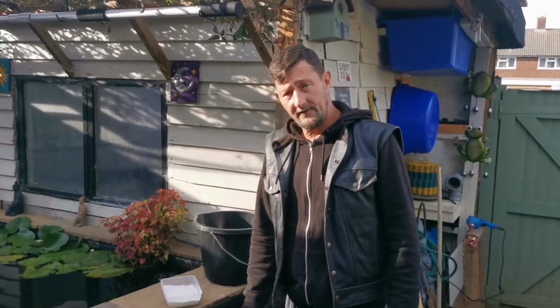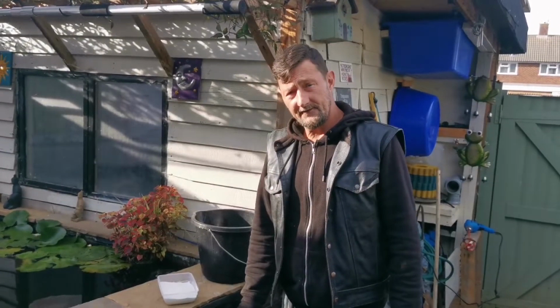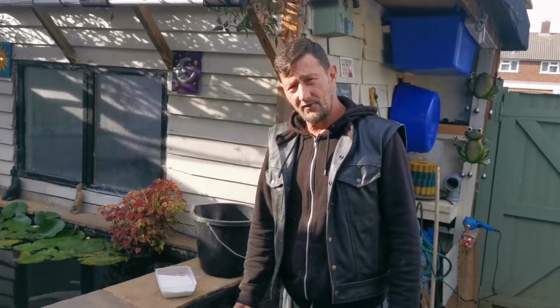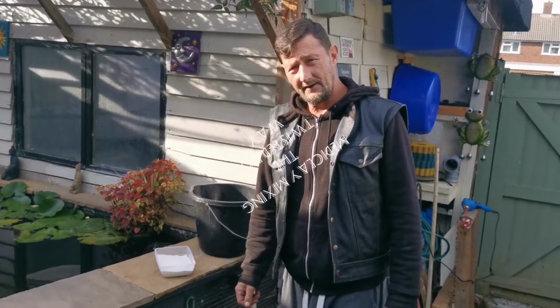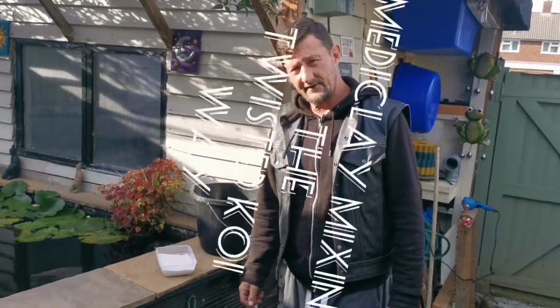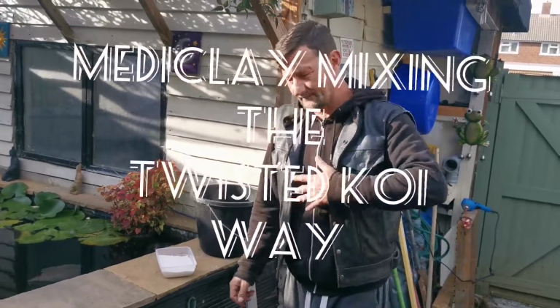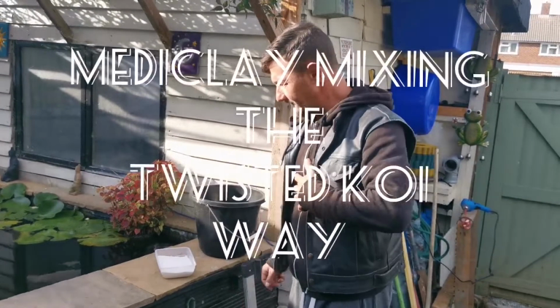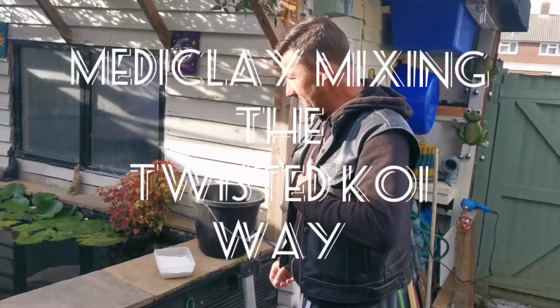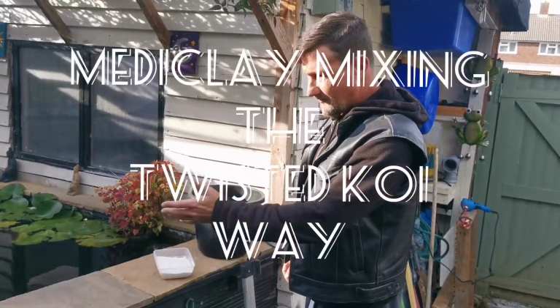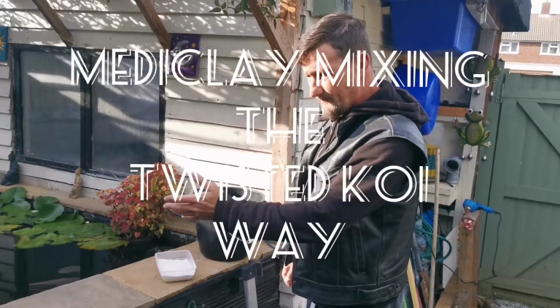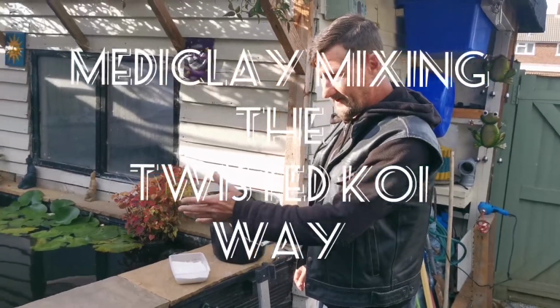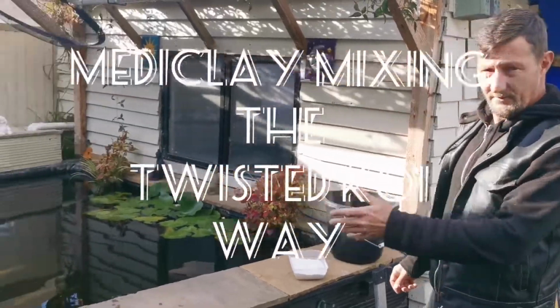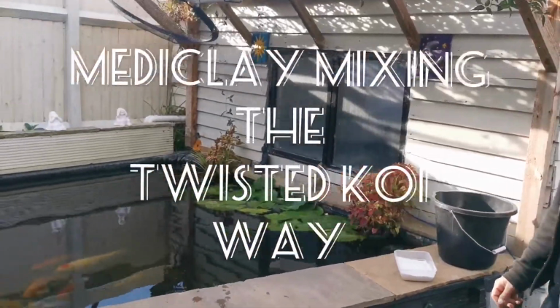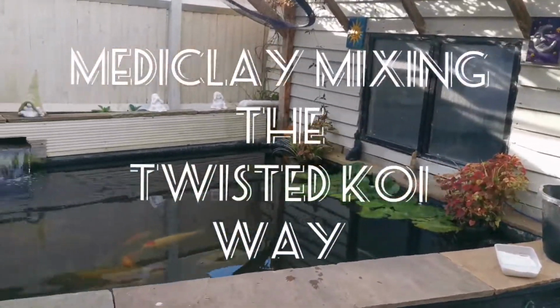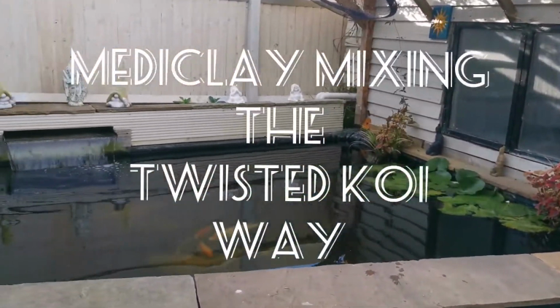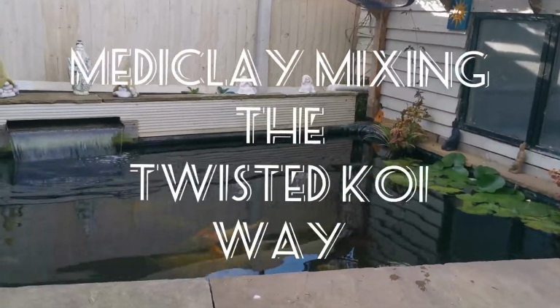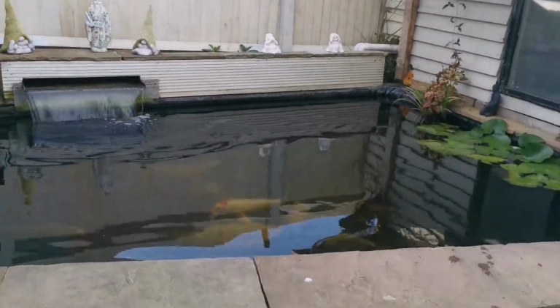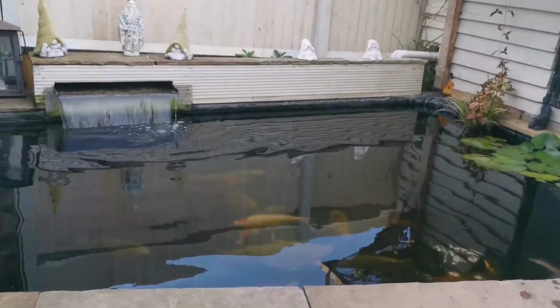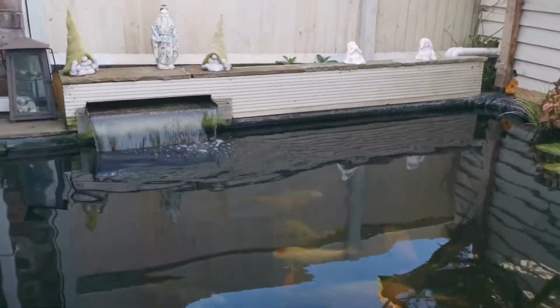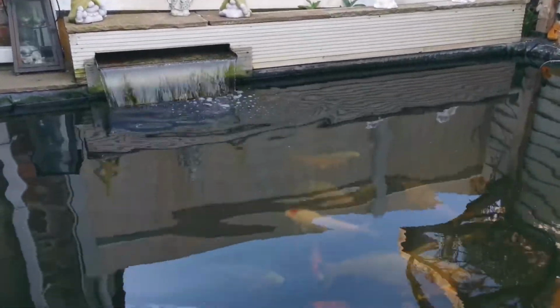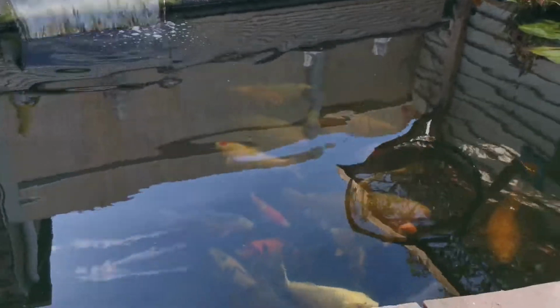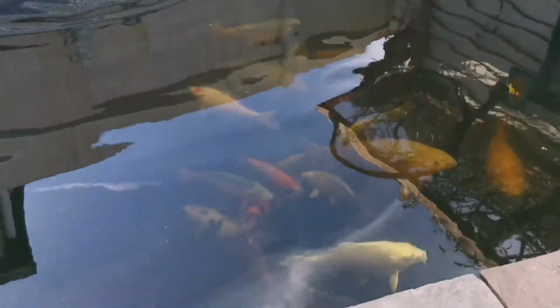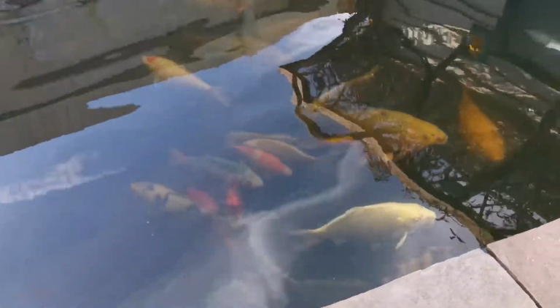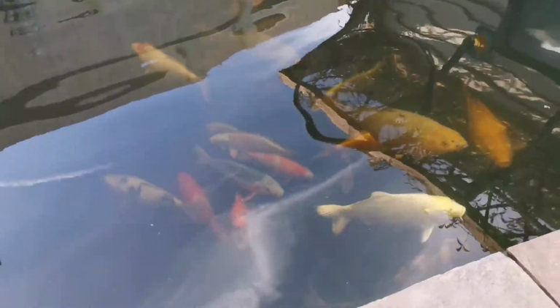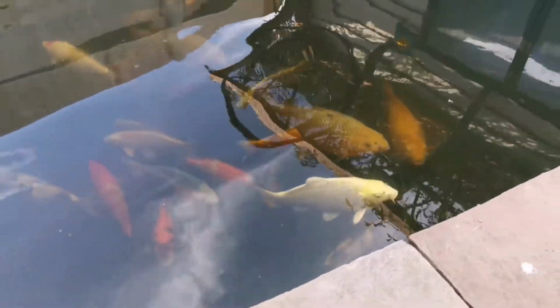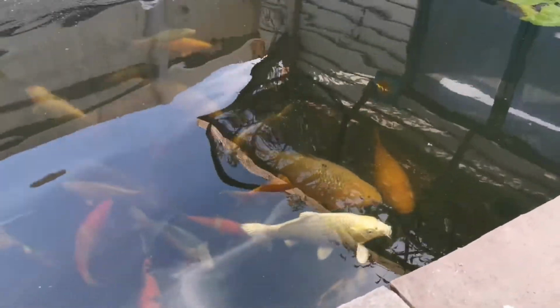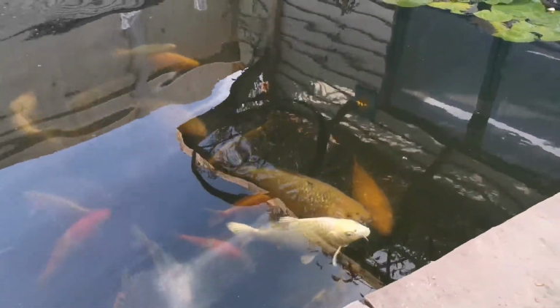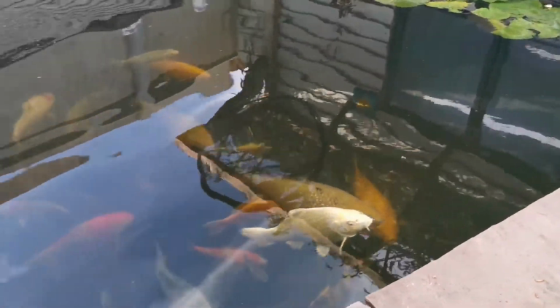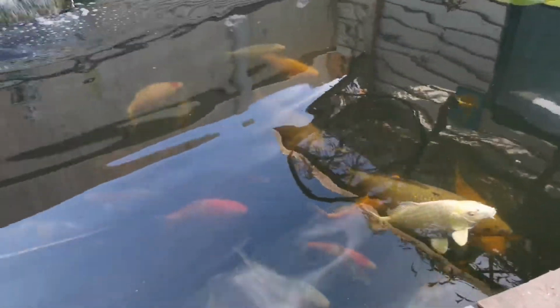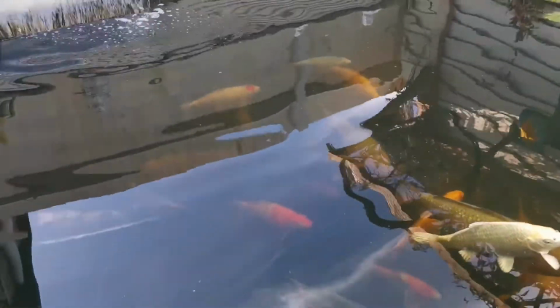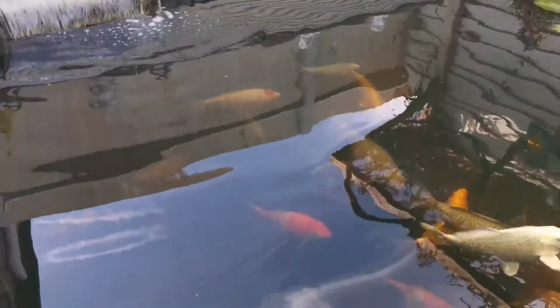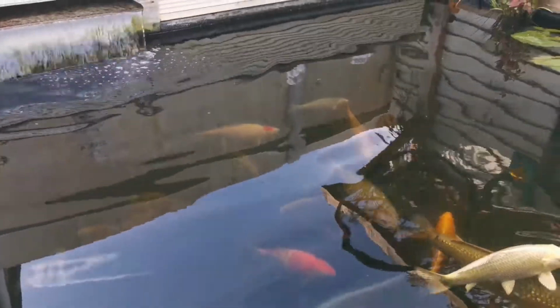Afternoon guys and girls, welcome back to Twisted Quay. Vince here and welcome to my pond. The pond is looking quite nice but there's a lot of particle in there because I put some powder gold in the other day and that seems to be breaking down a lot of the blanket weed.